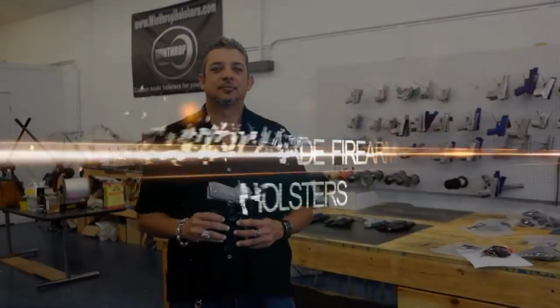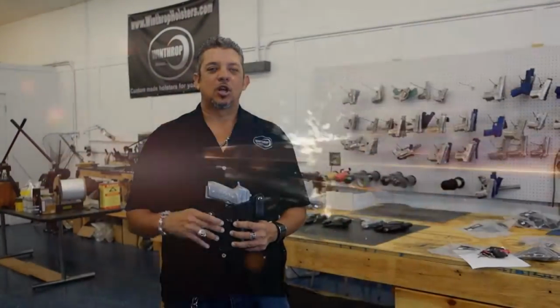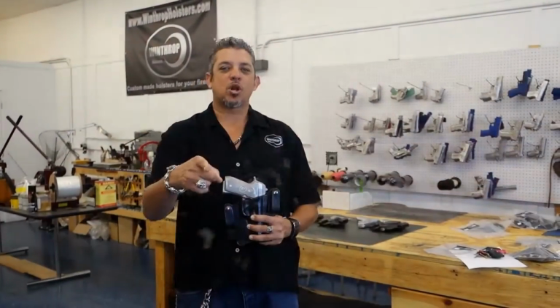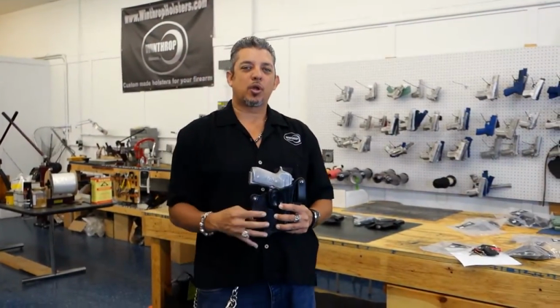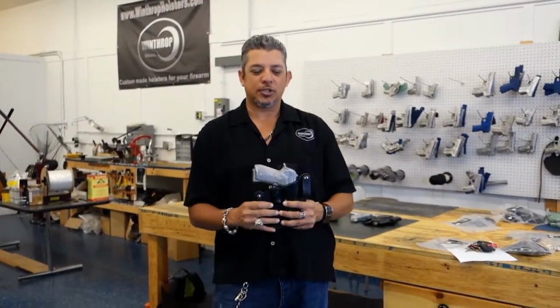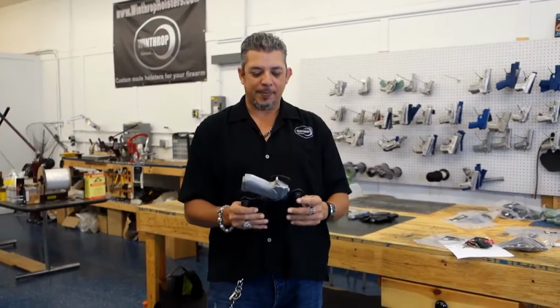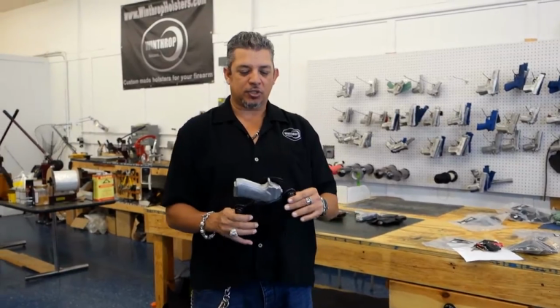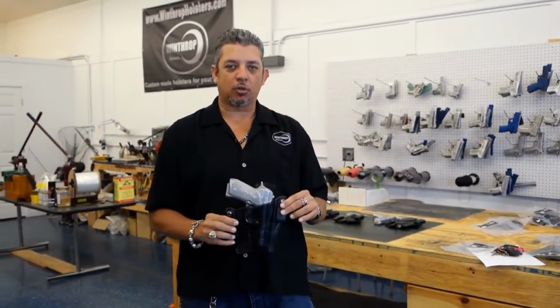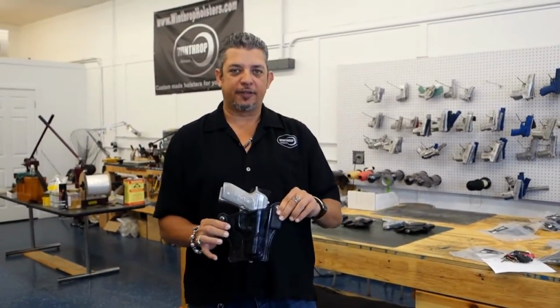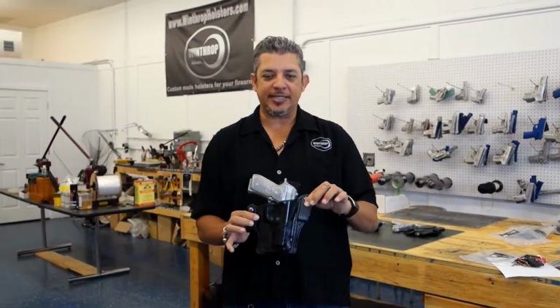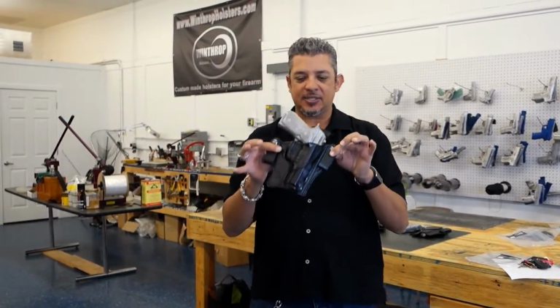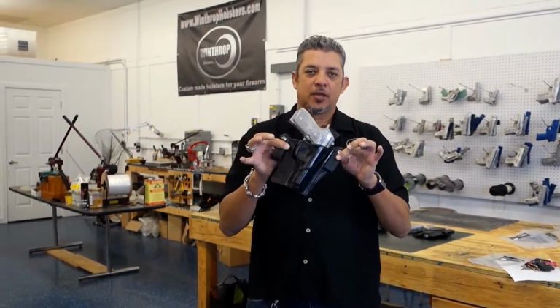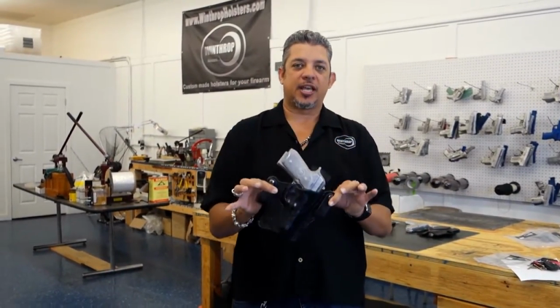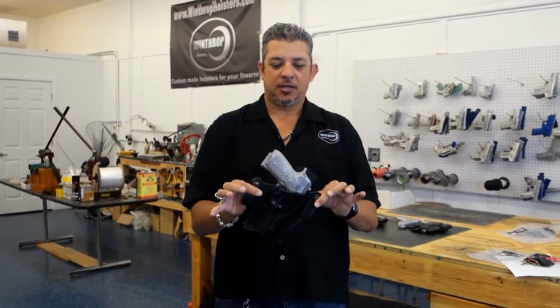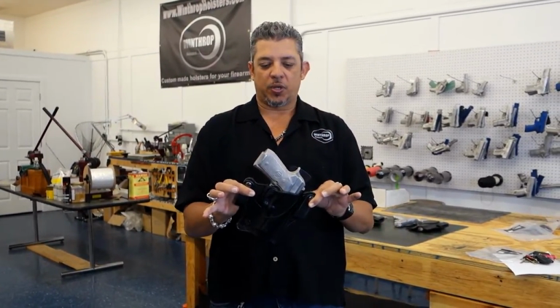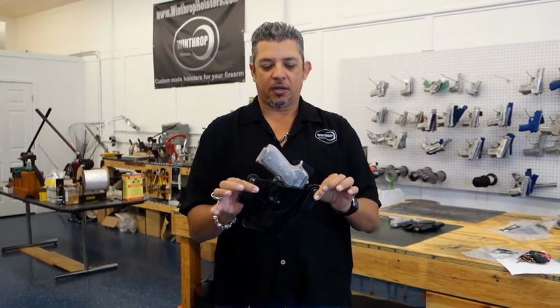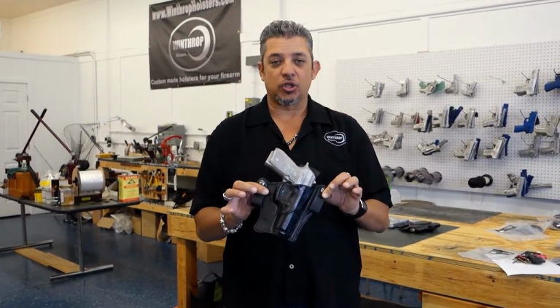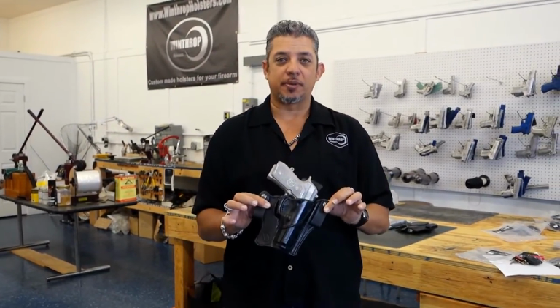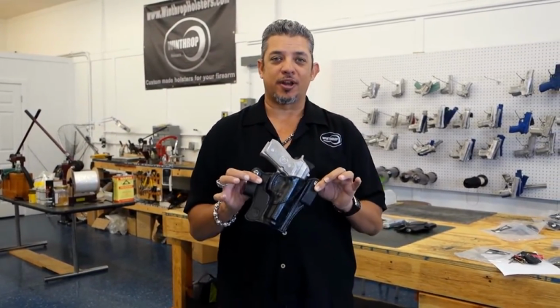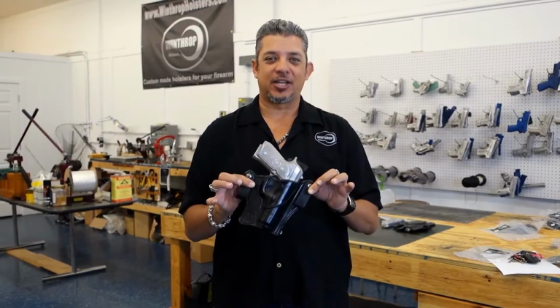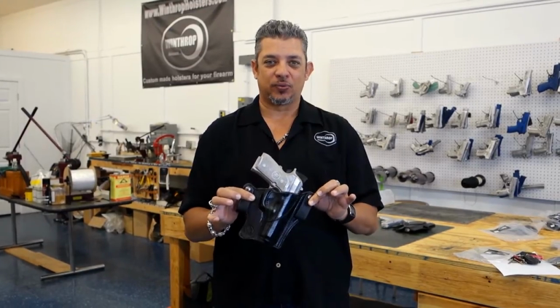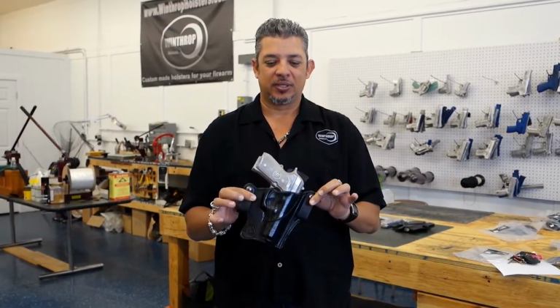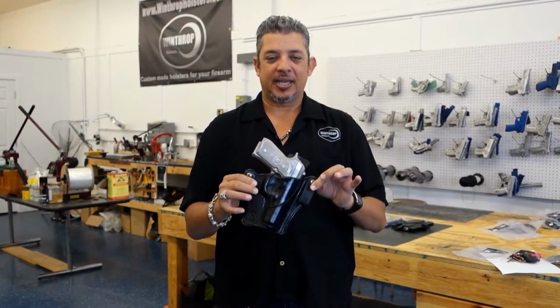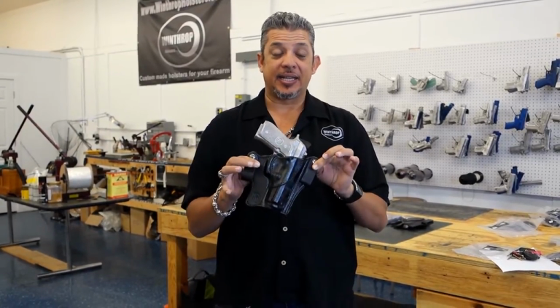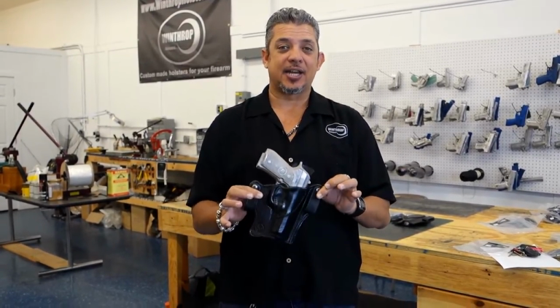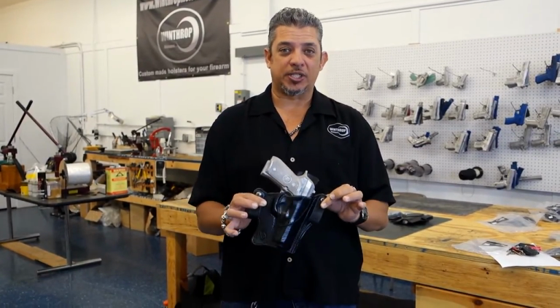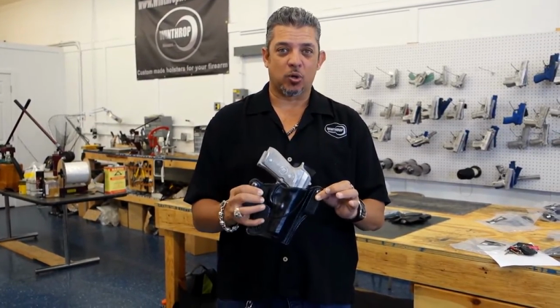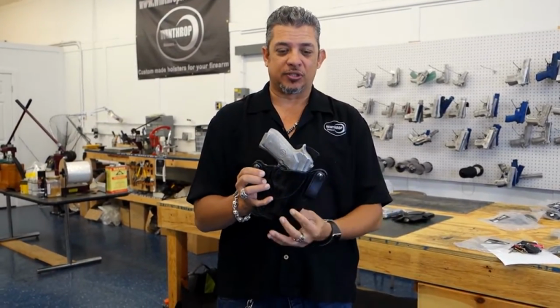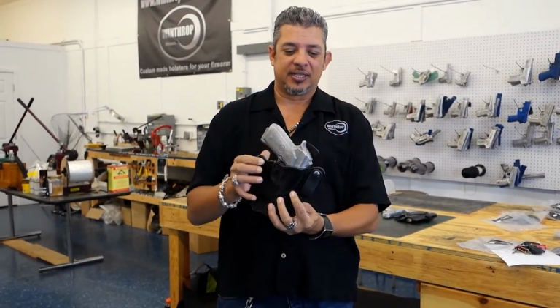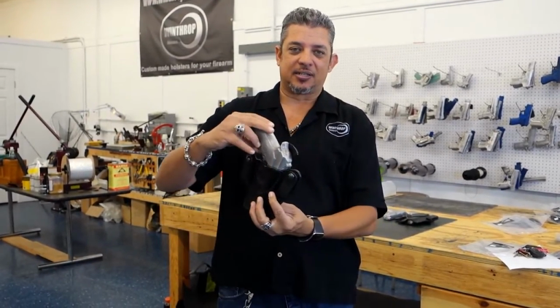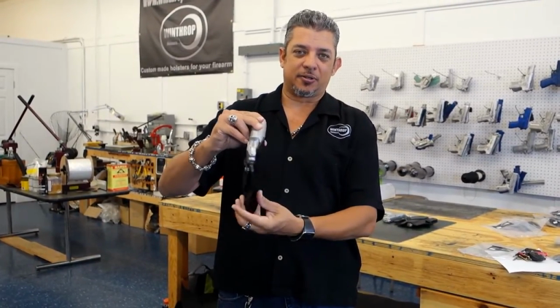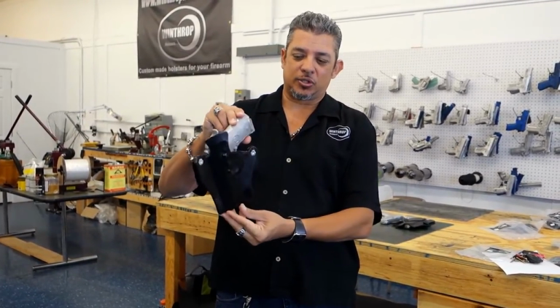Welcome to Winthrop Holsters. I'm your host Winthrop de Freitas. Today we are introducing the Beretta 92 in an inside the waistband holster. It's a leather holster.